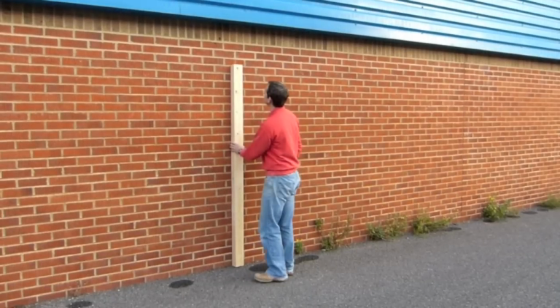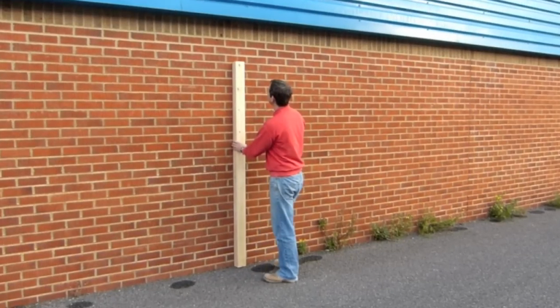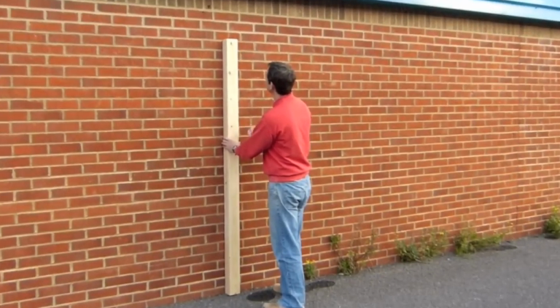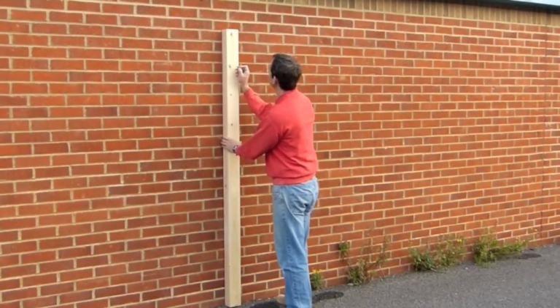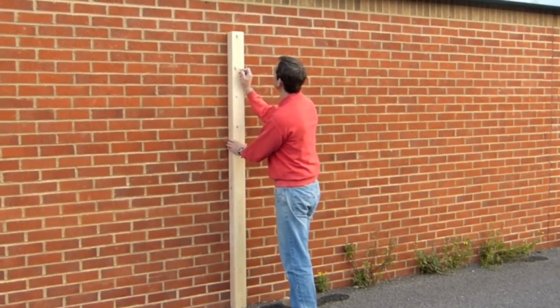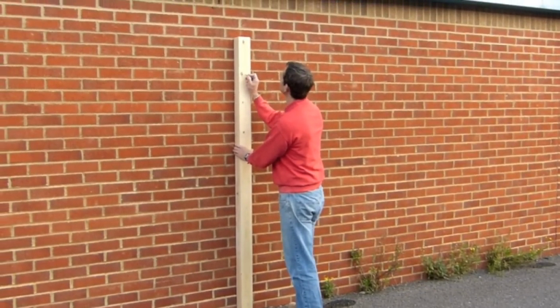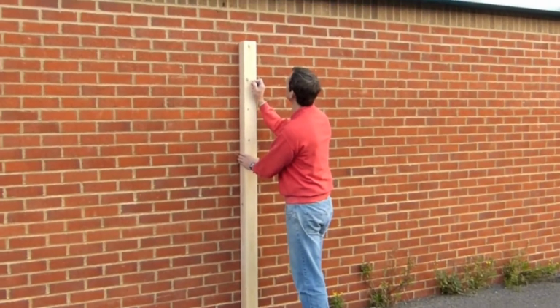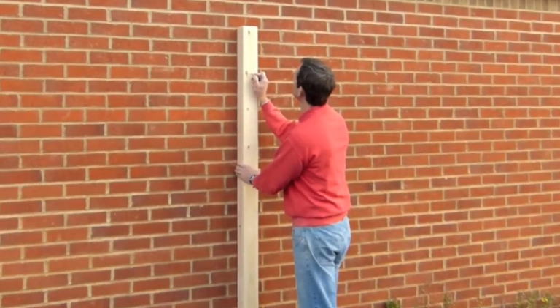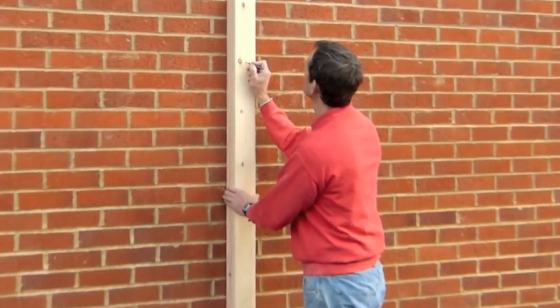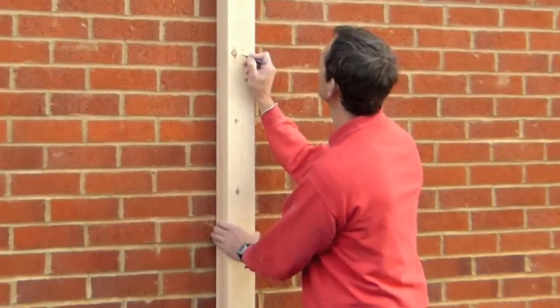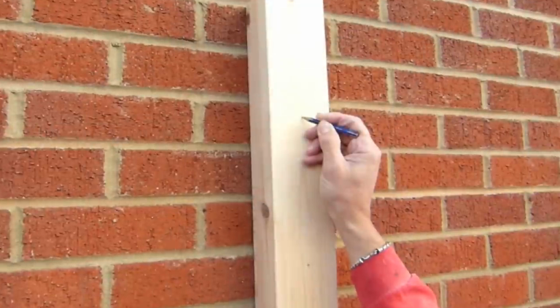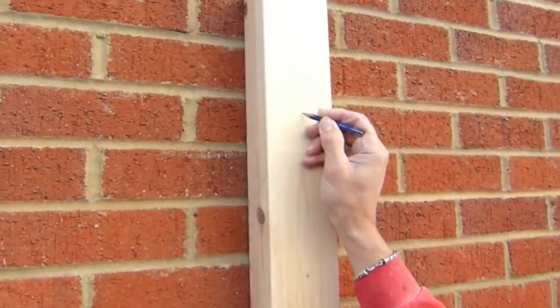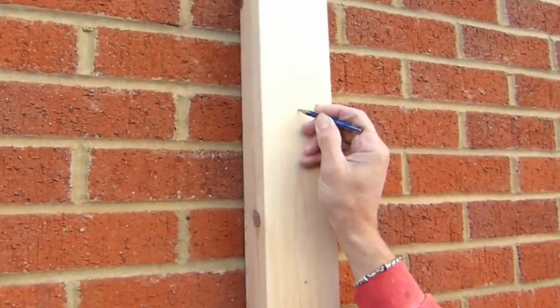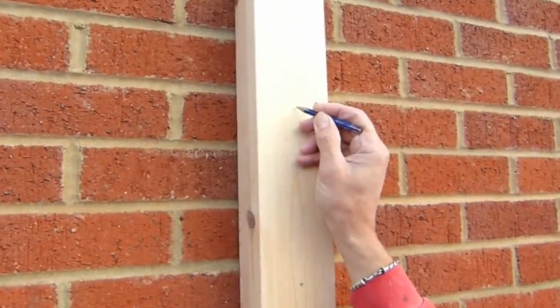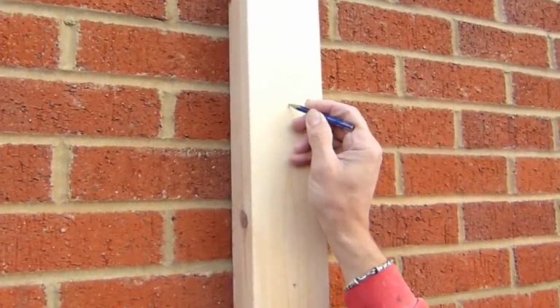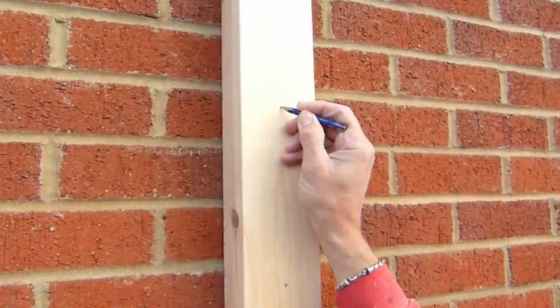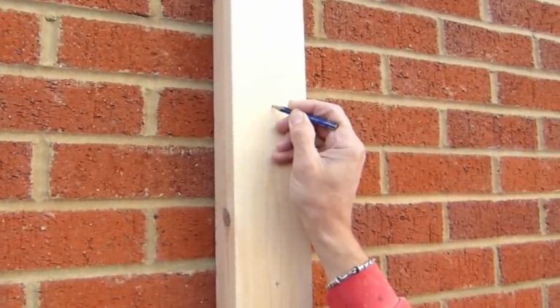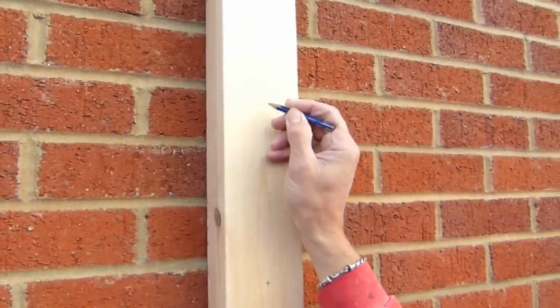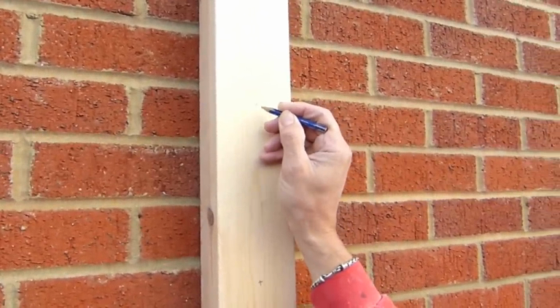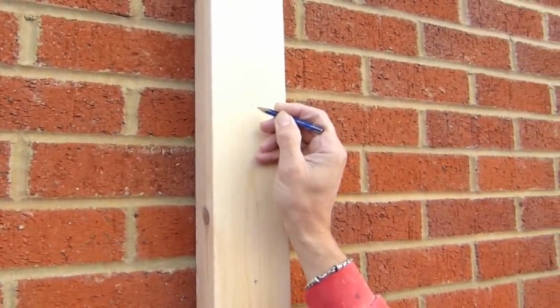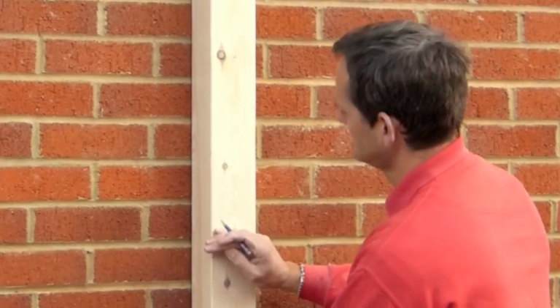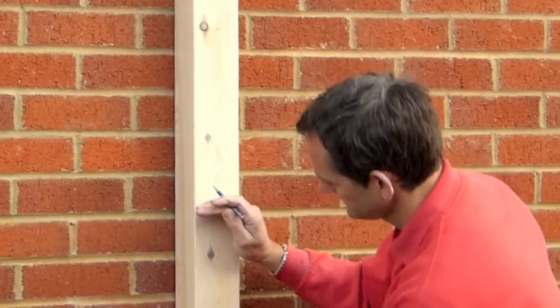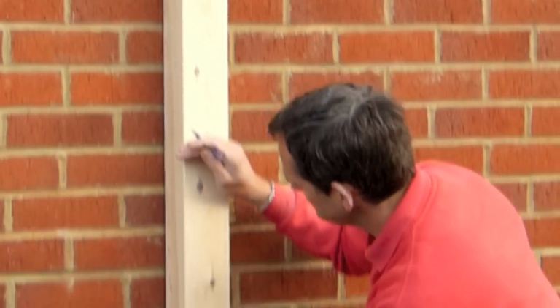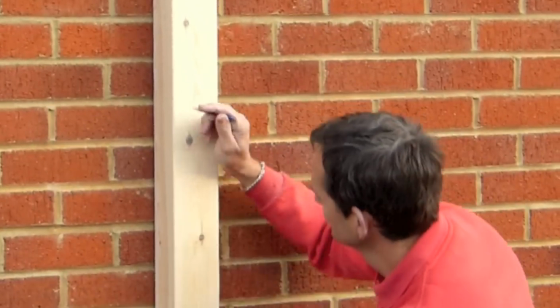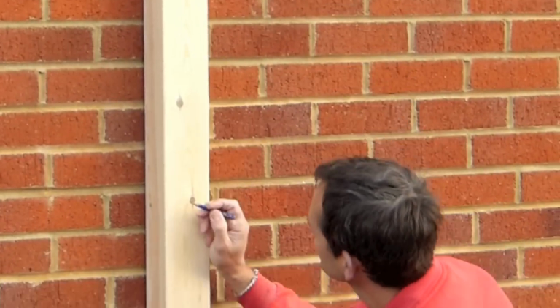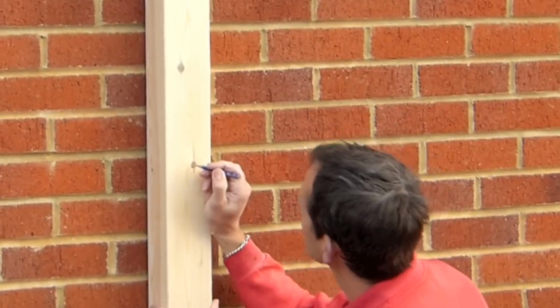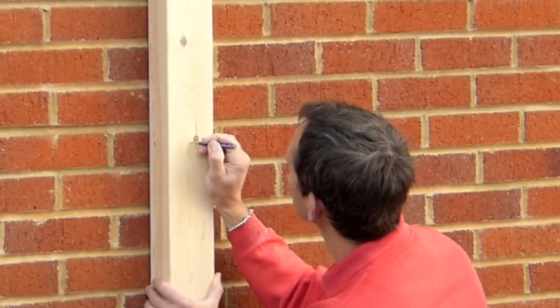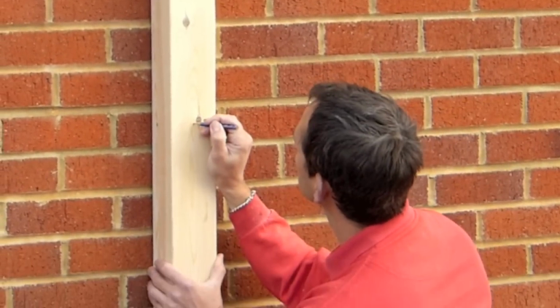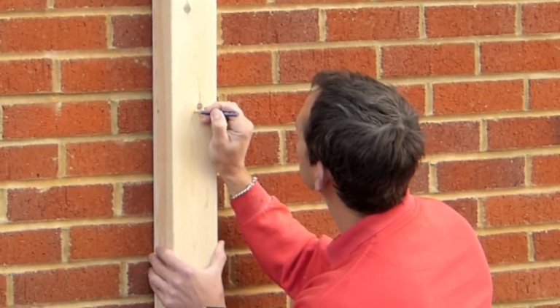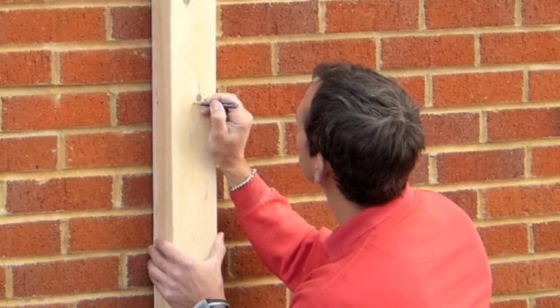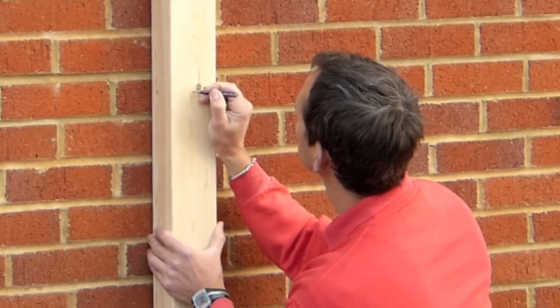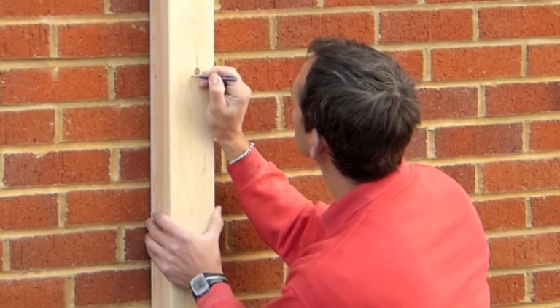Welcome to our tutorial. Position your post against the wall and, using a pencil, mark three positions on the post, making sure that you fall in the centre of the brick each time.